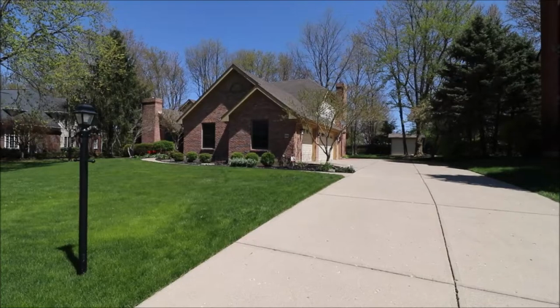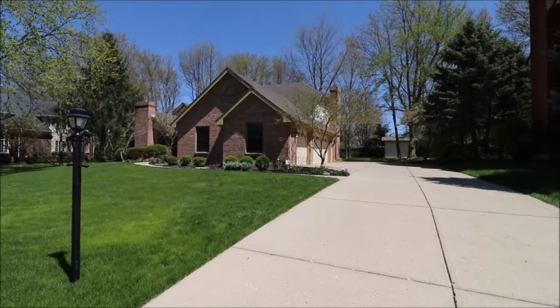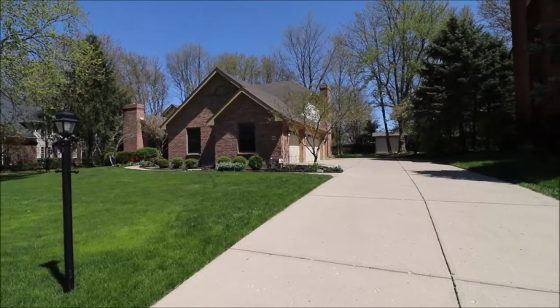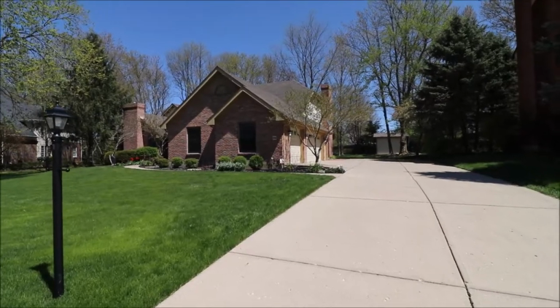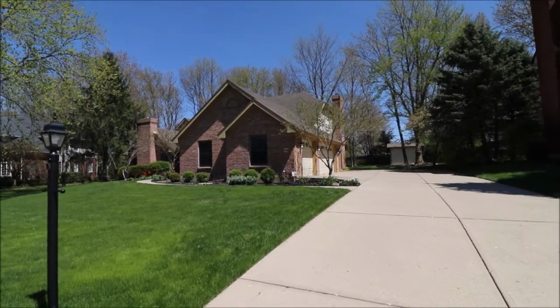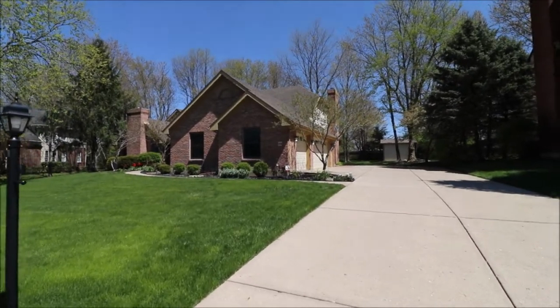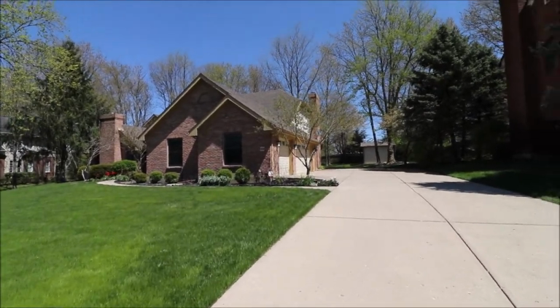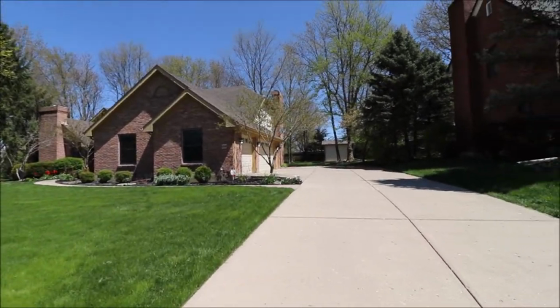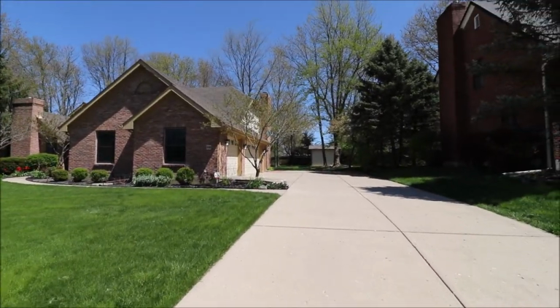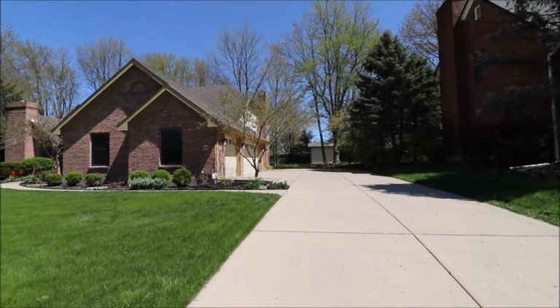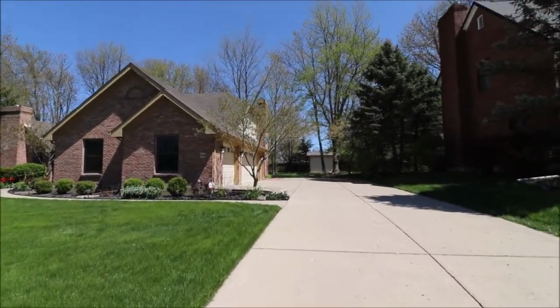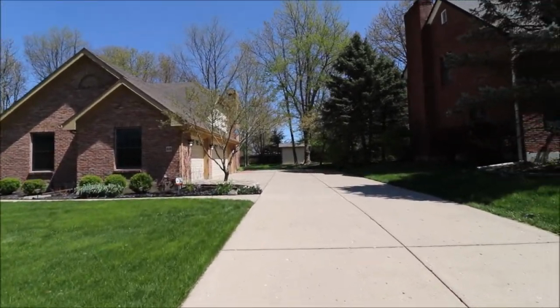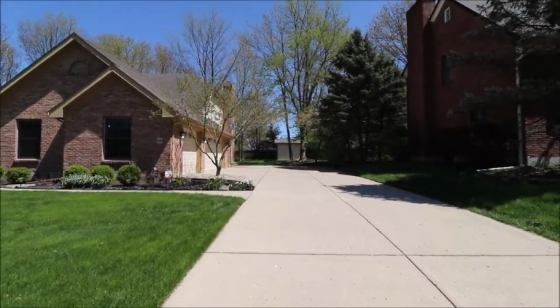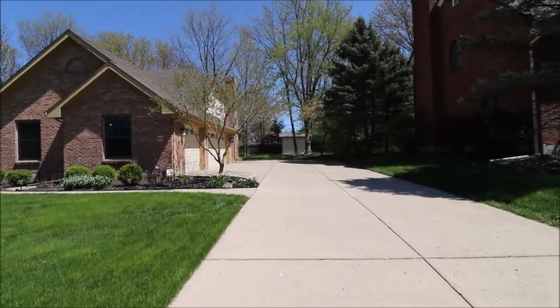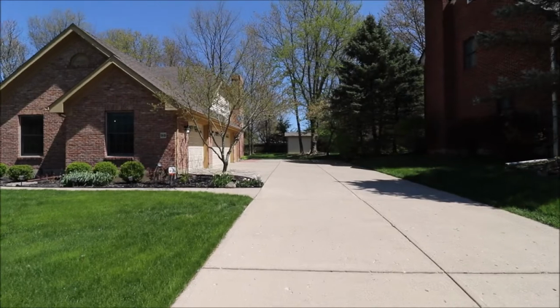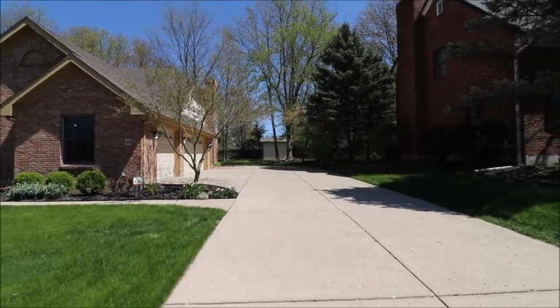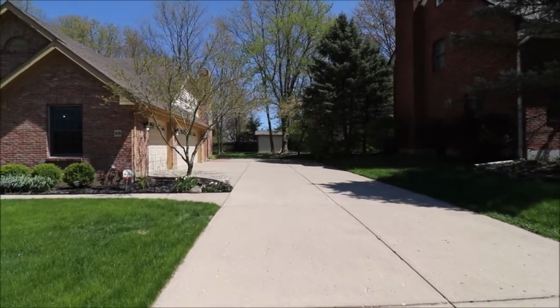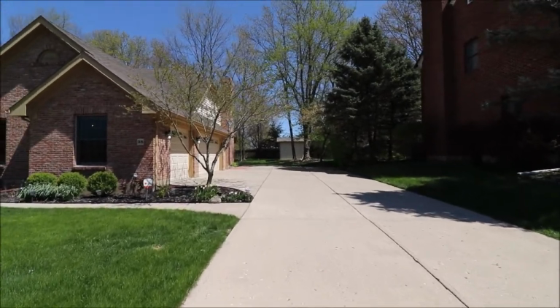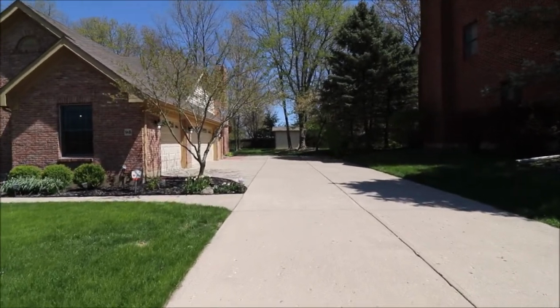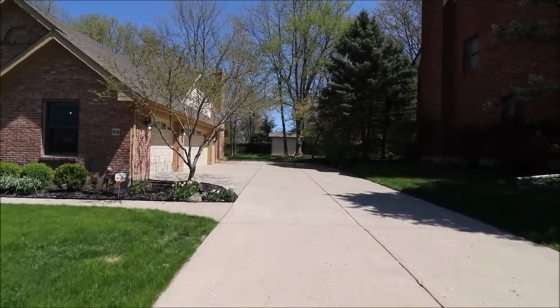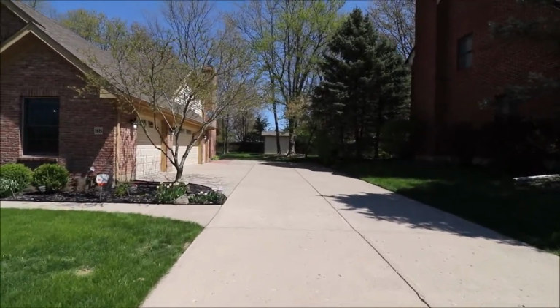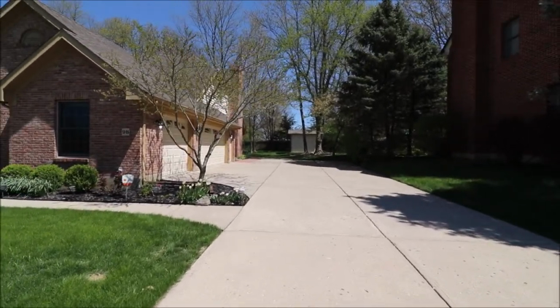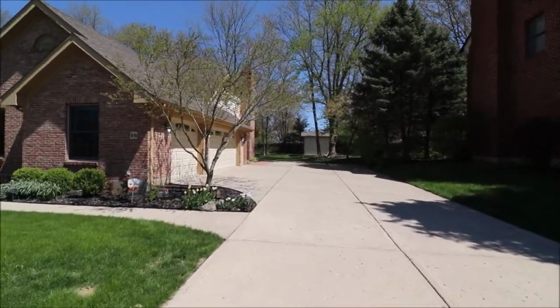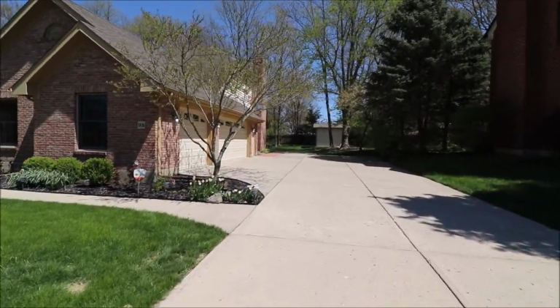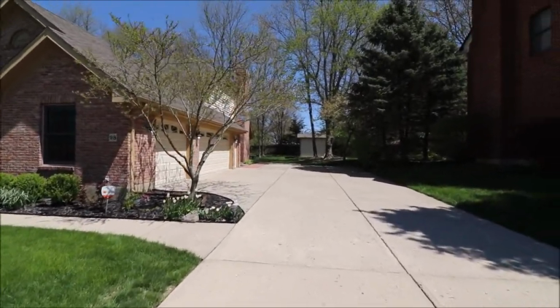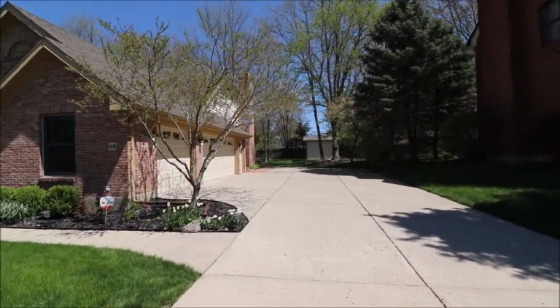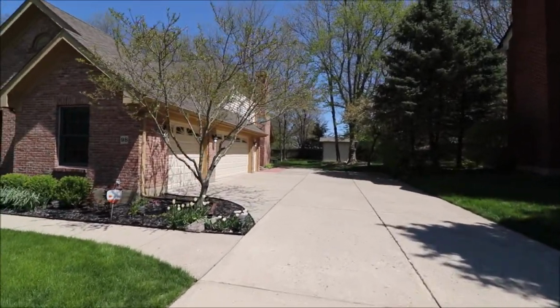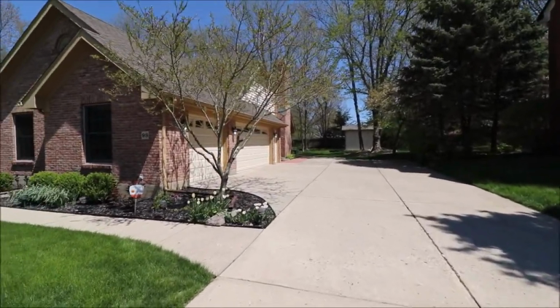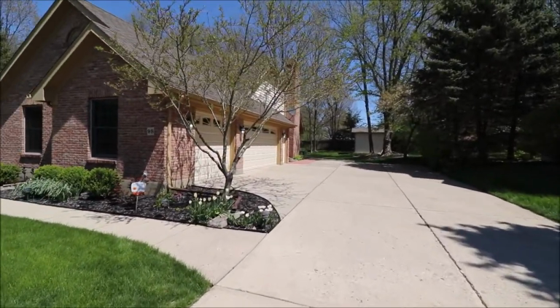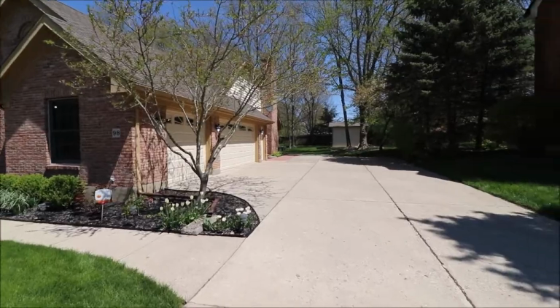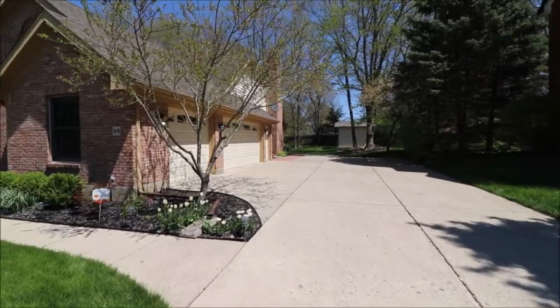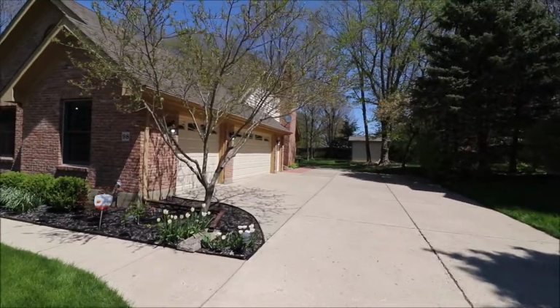Hello and welcome to 98 Earls Gate Road, Beaver Creek, Ohio. Here I'm standing in the driveway walking up to the front of the home. First thing I want to point out, this is a full brick home on the first floor.